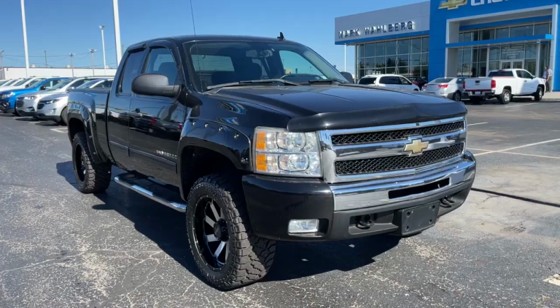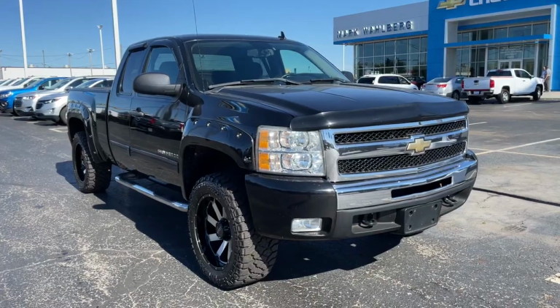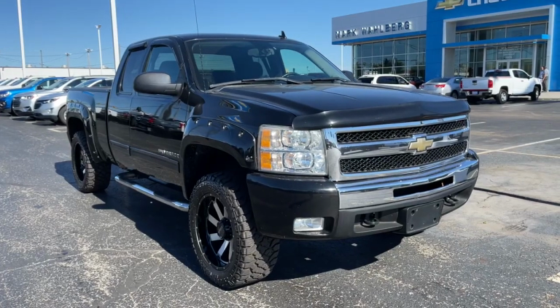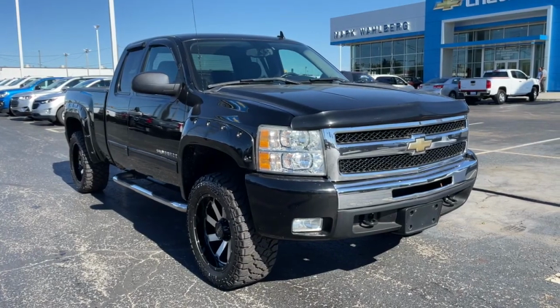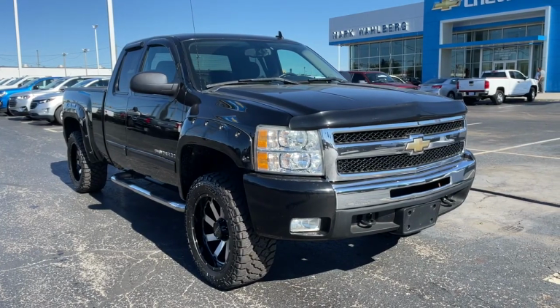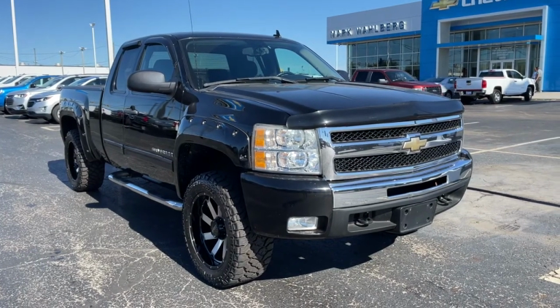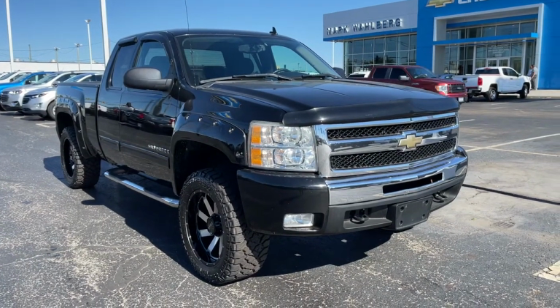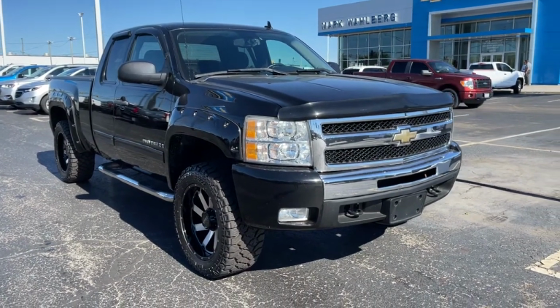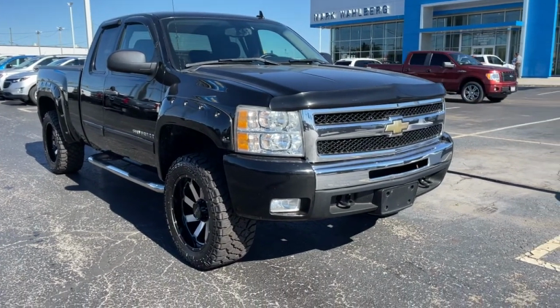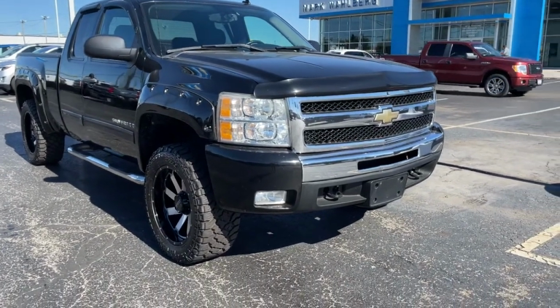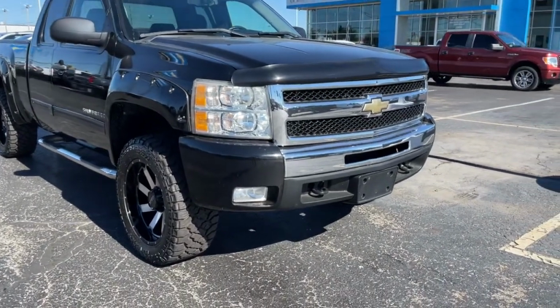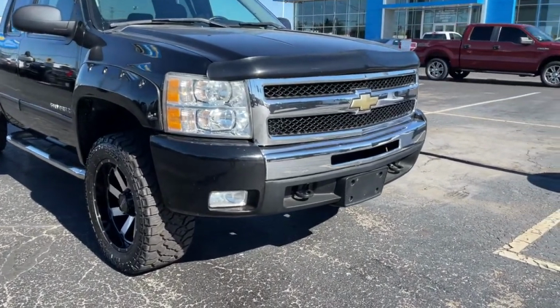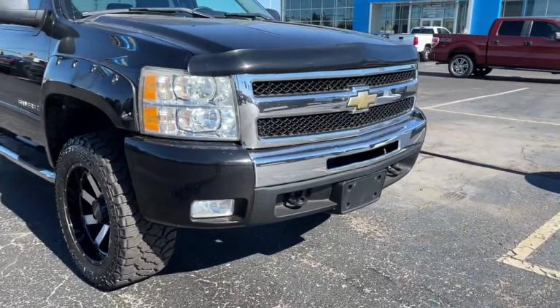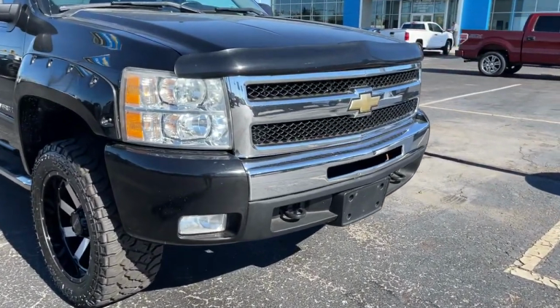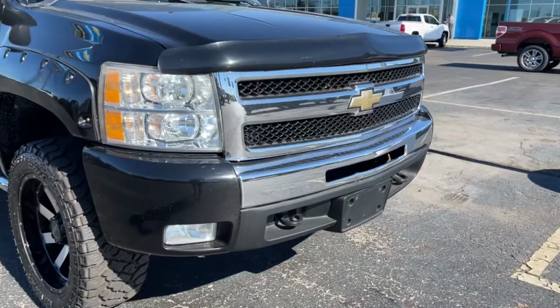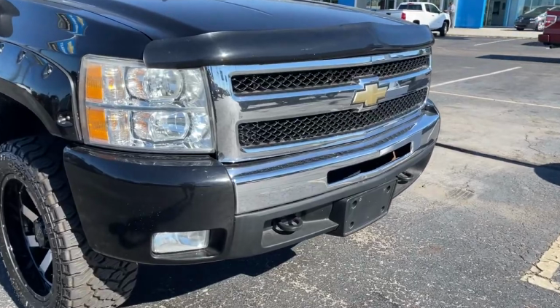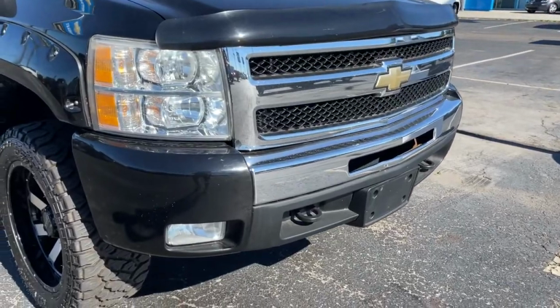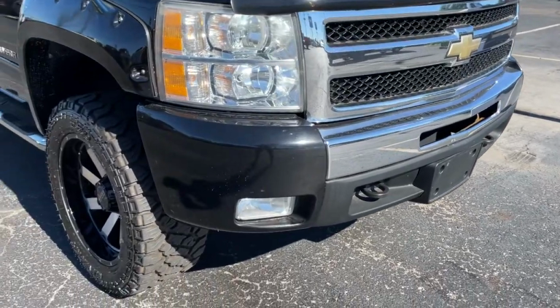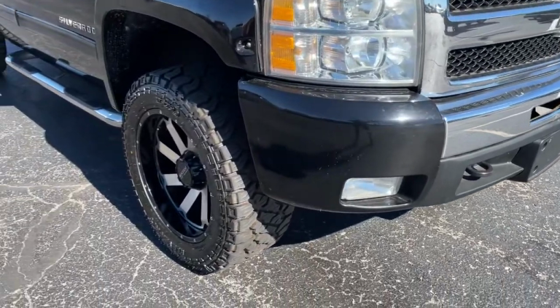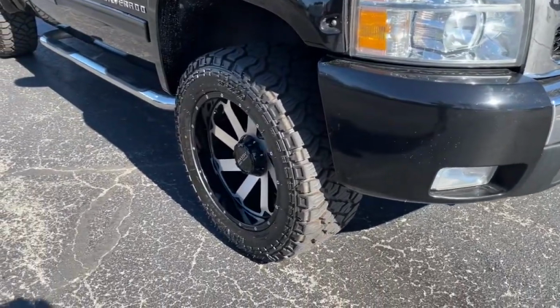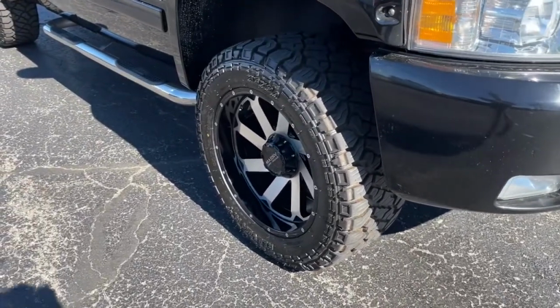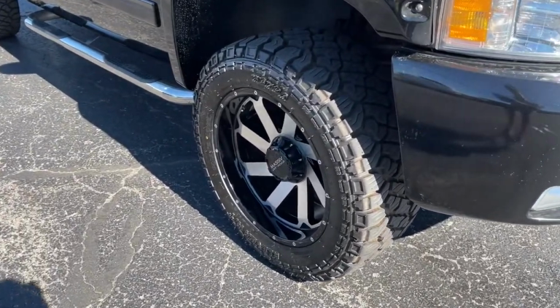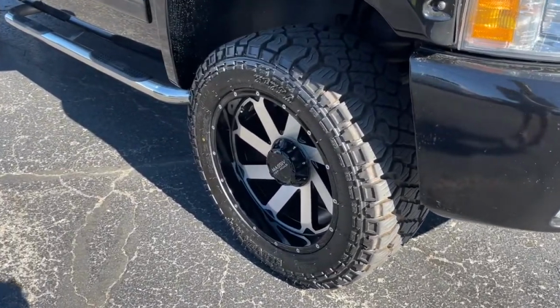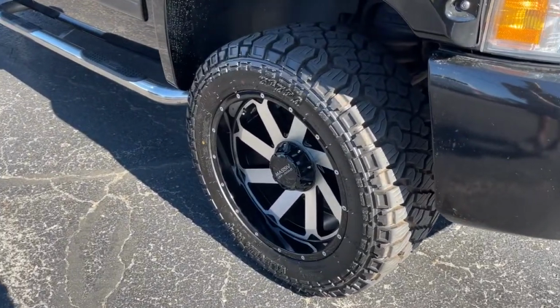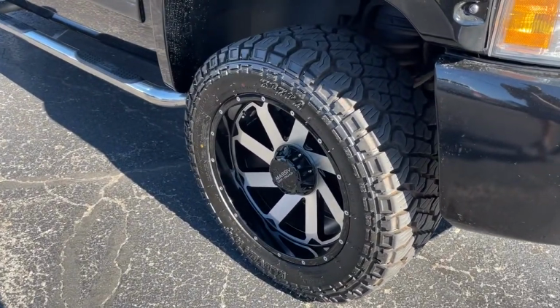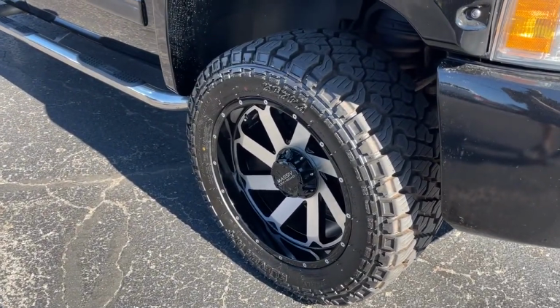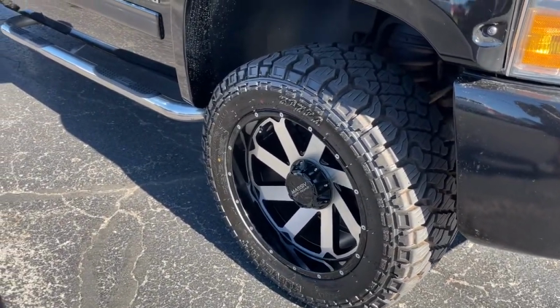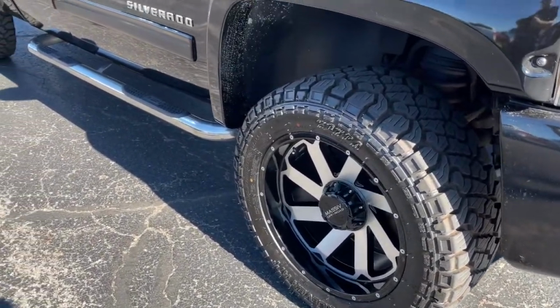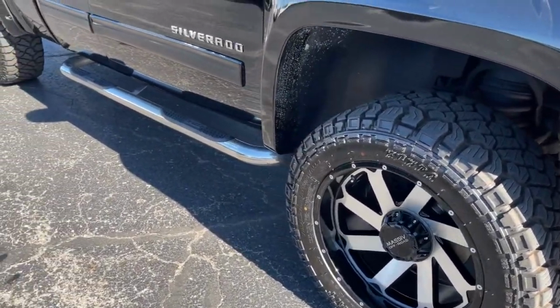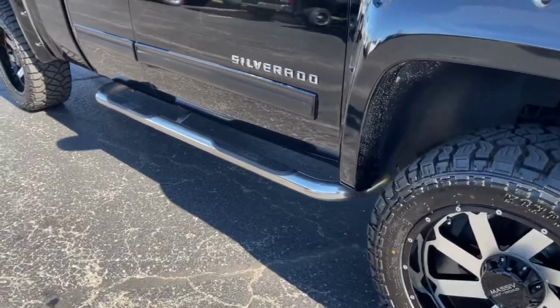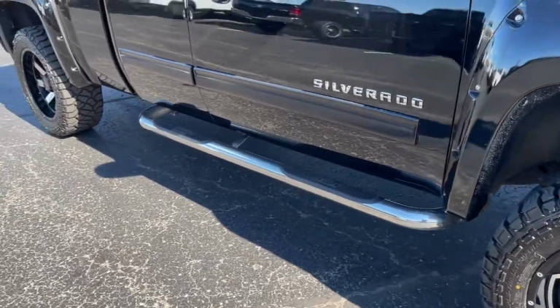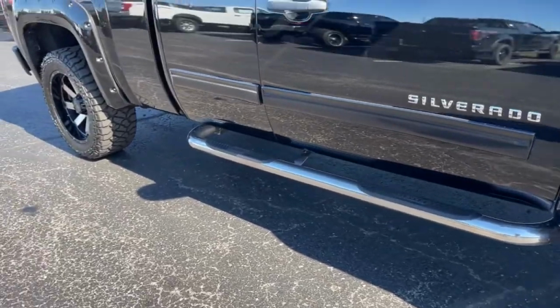You'll have love at first sight with the 2011 Chevrolet Silverado 1500. With less than 200,000 miles on the odometer, this vehicle provides excellent value.